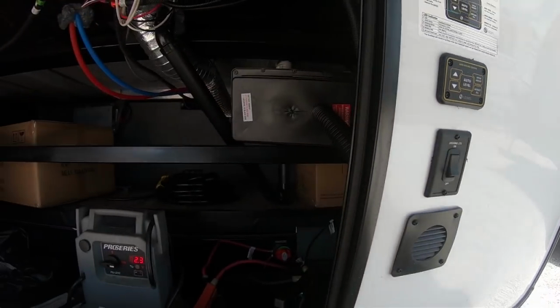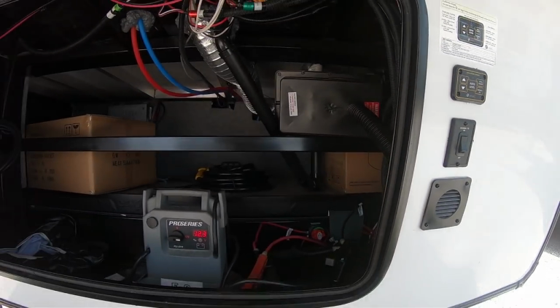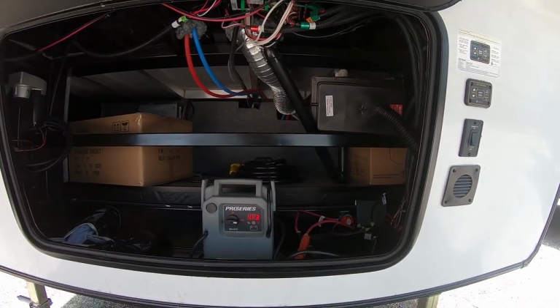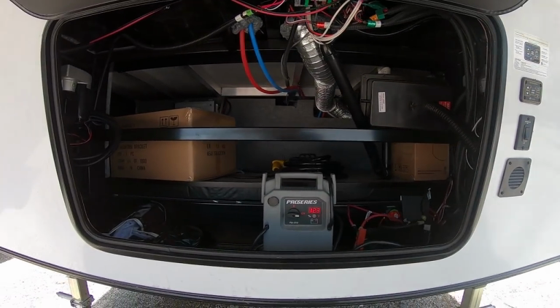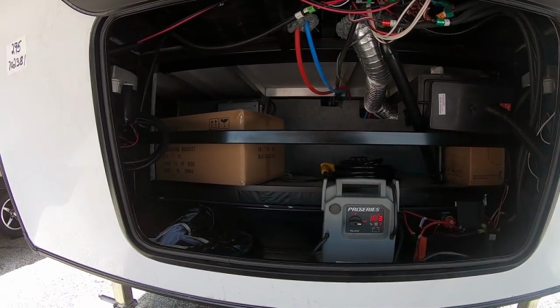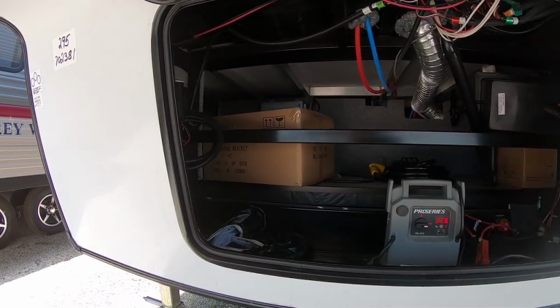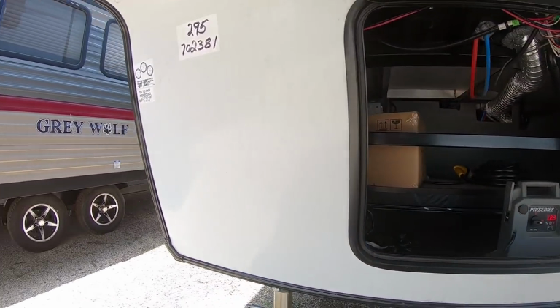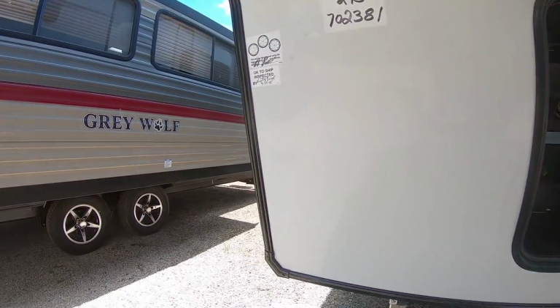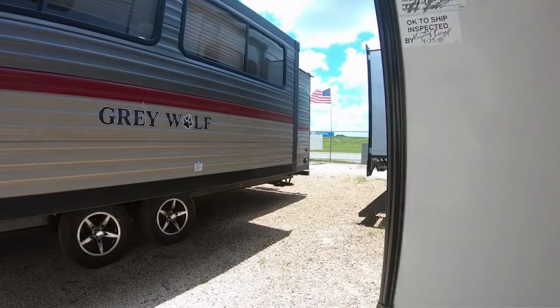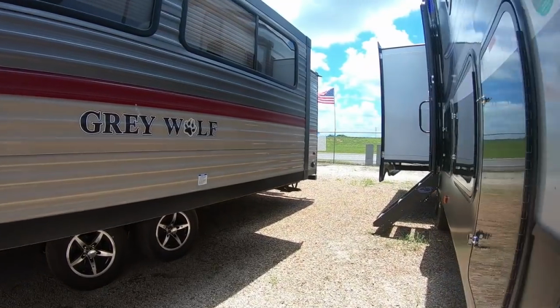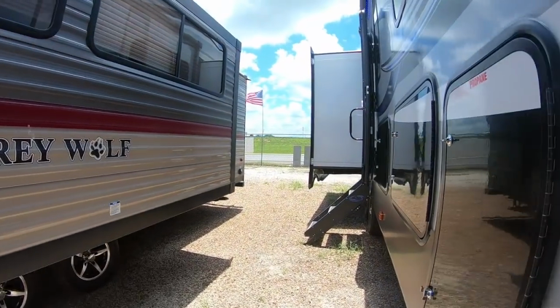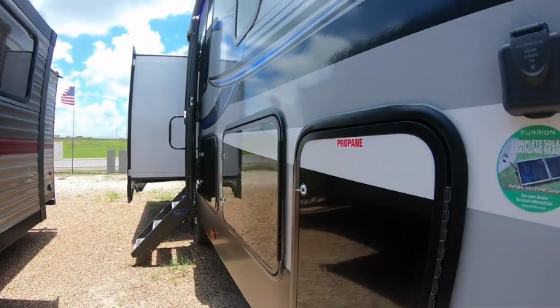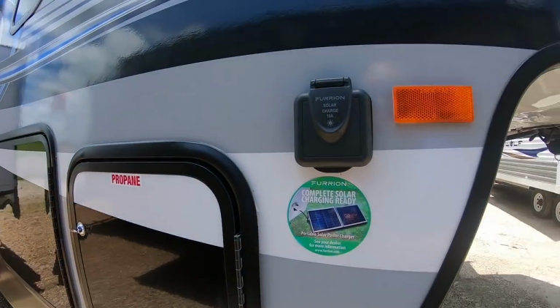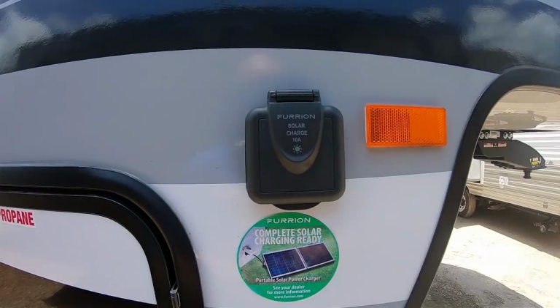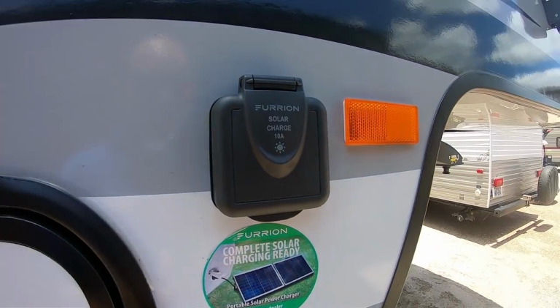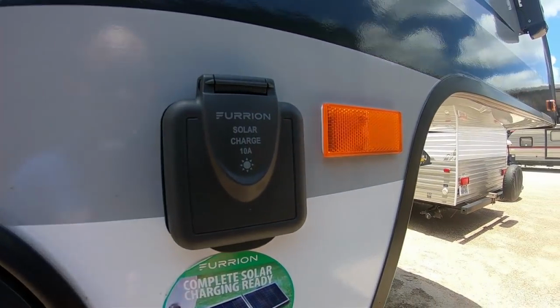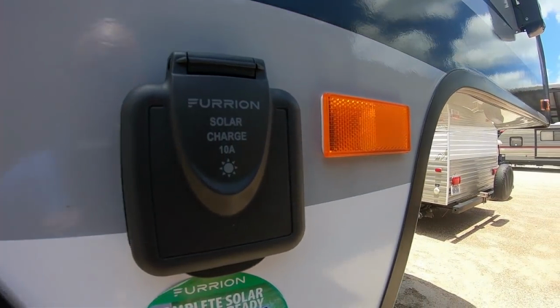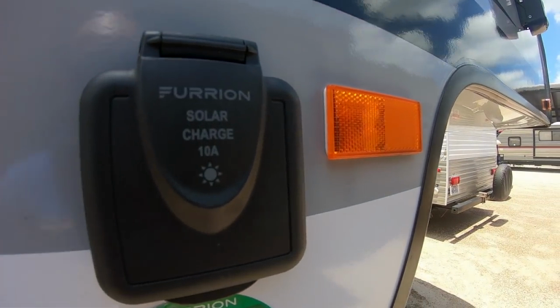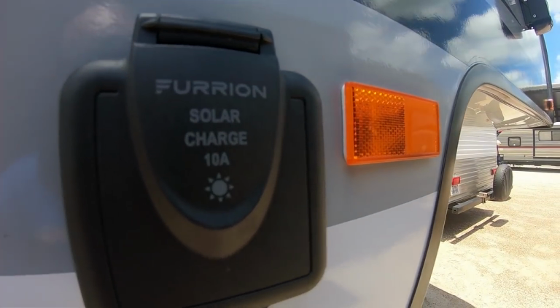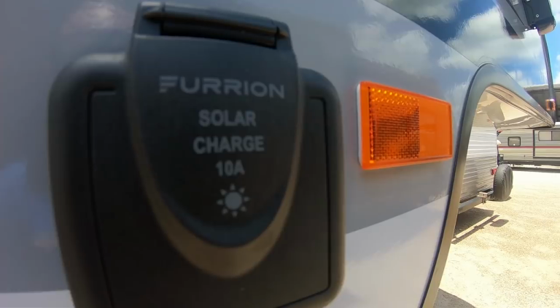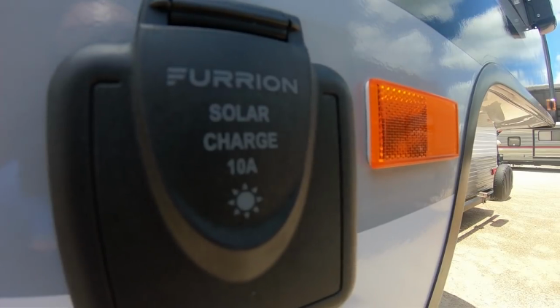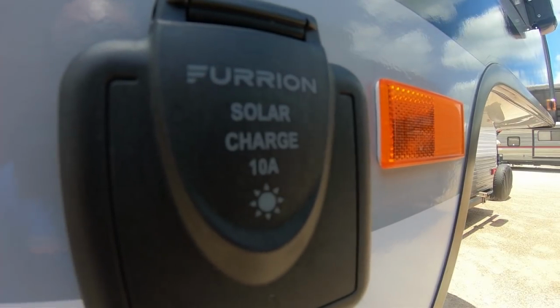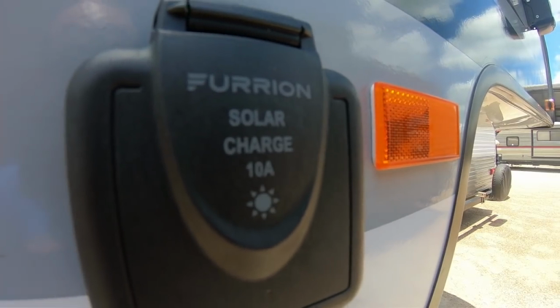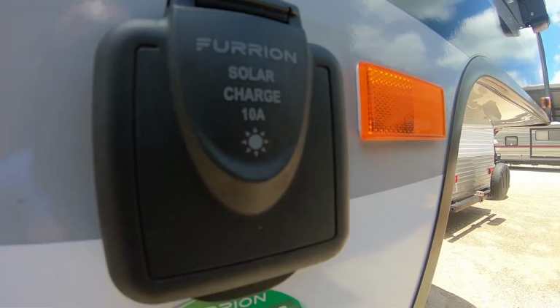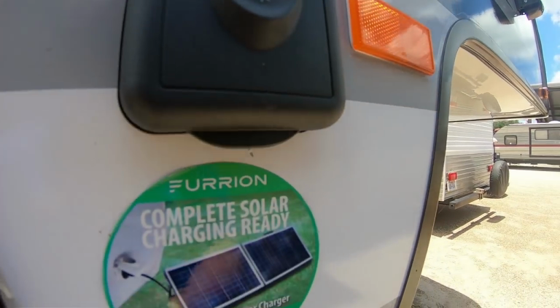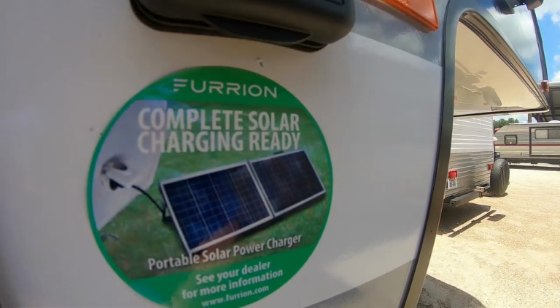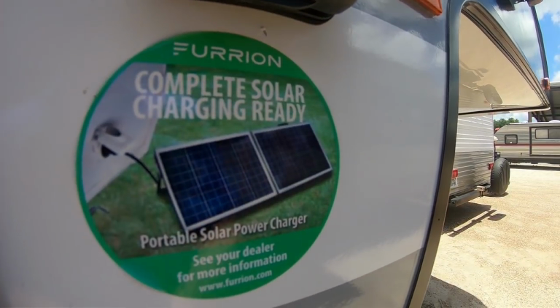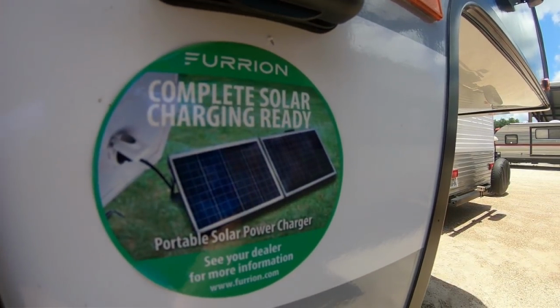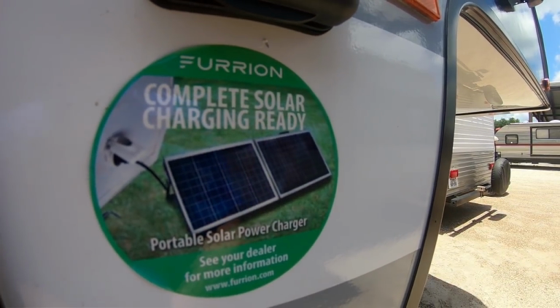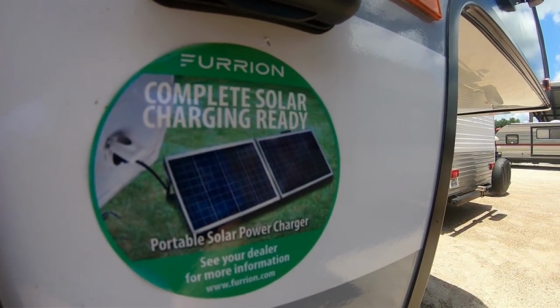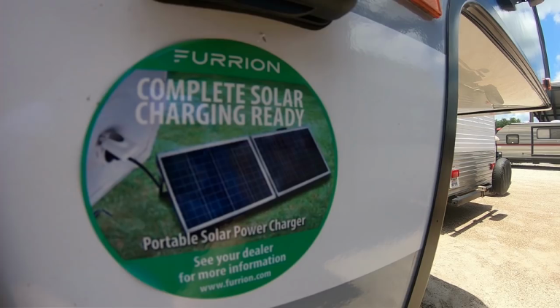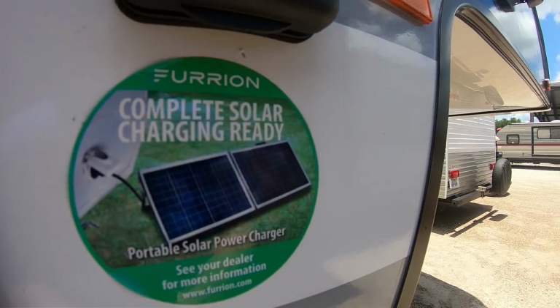This is access to the front here where I have the battery pack hooked up so I can have all the lights on for you. This unit is prepped for solar panels as well, so if you want to go dry camping it'll keep your battery charged. It'll keep your lights on. We do have these suitcase types of solar panels available.